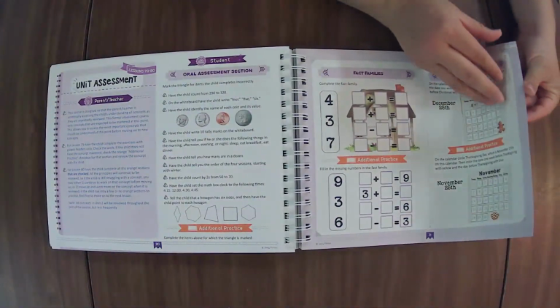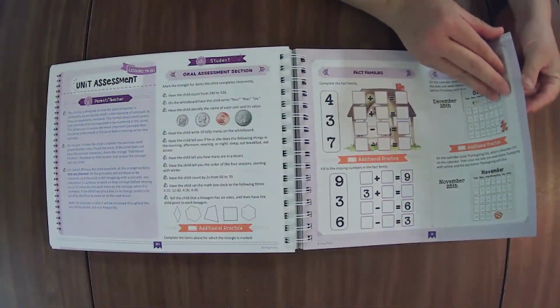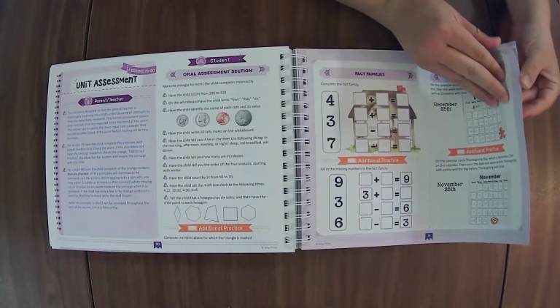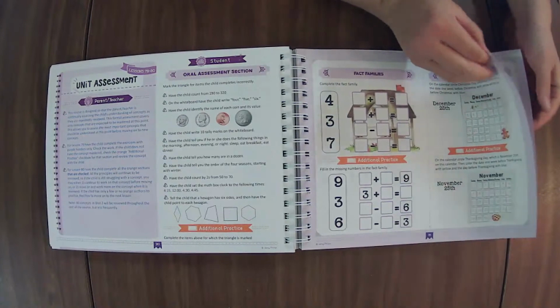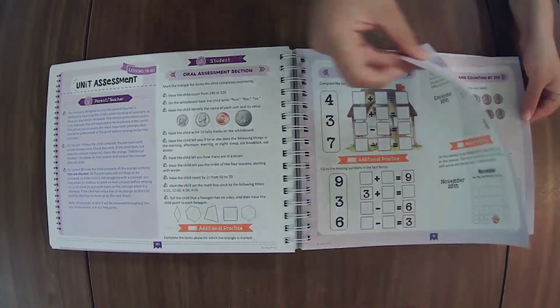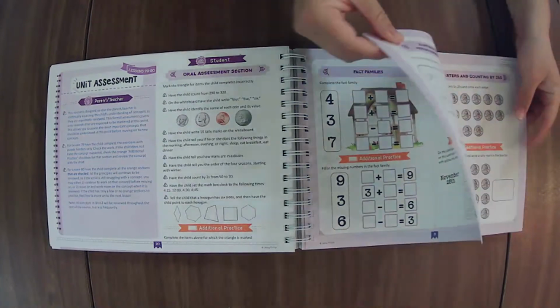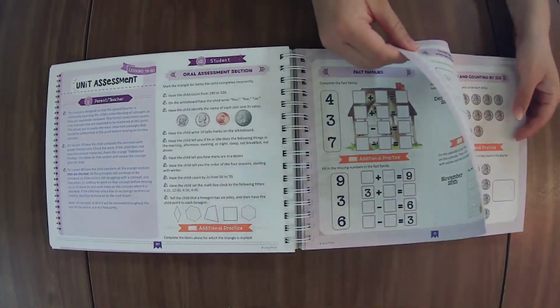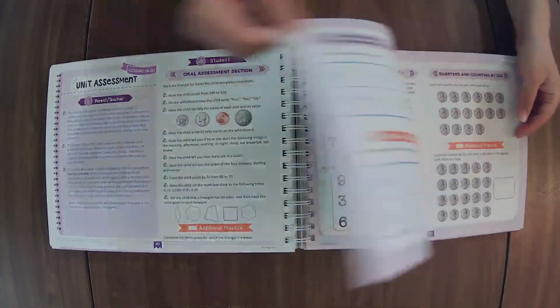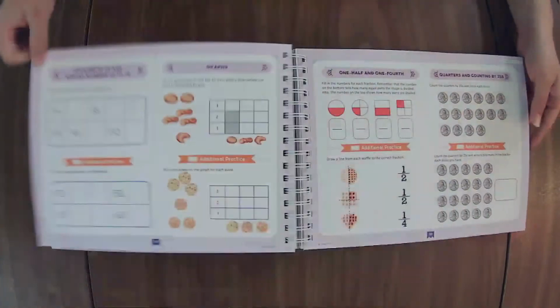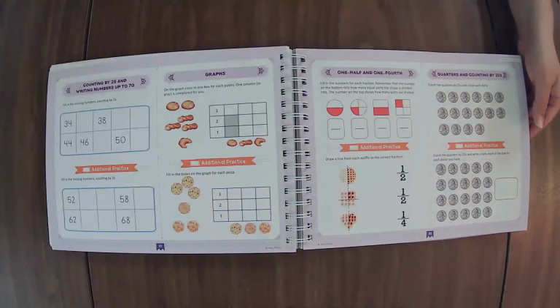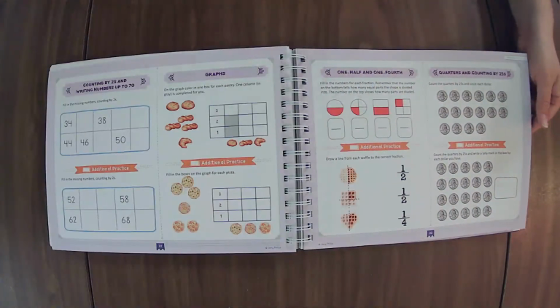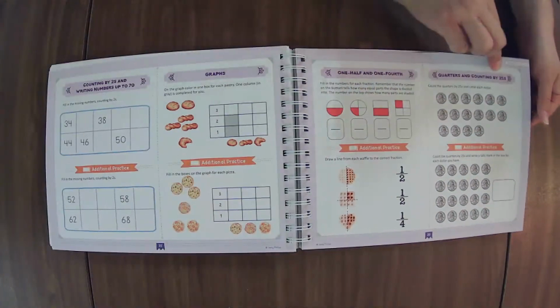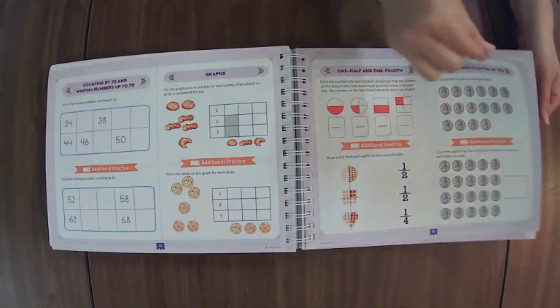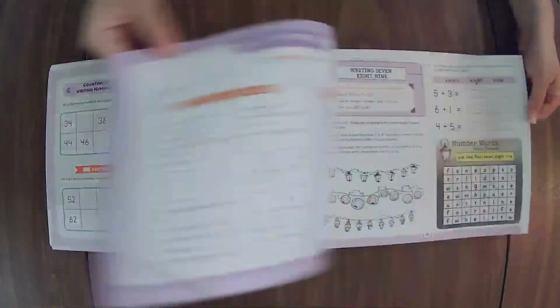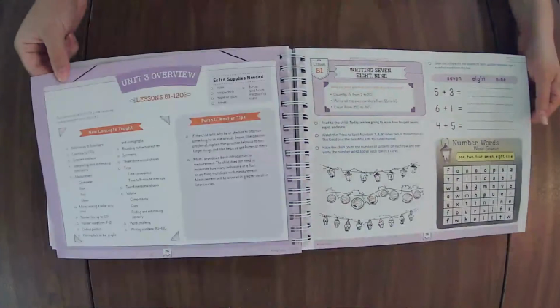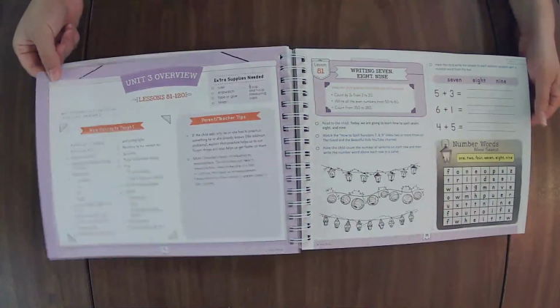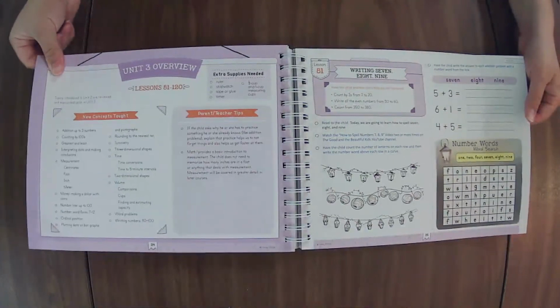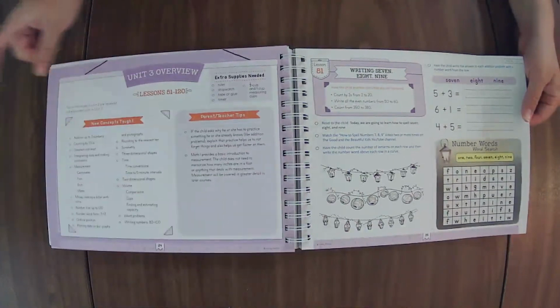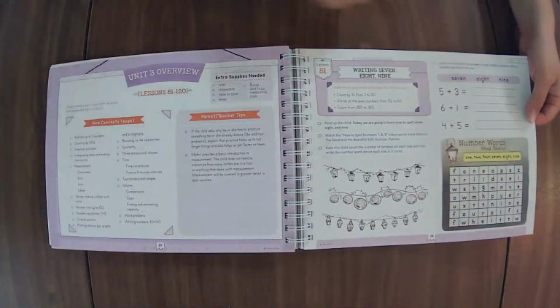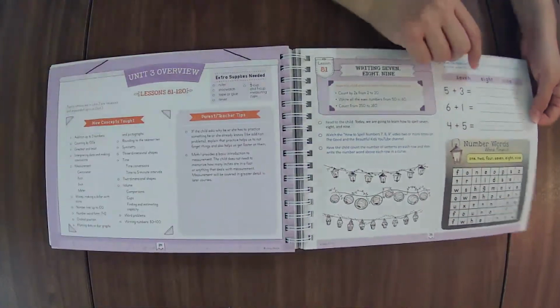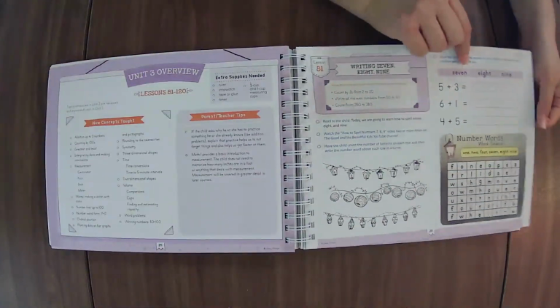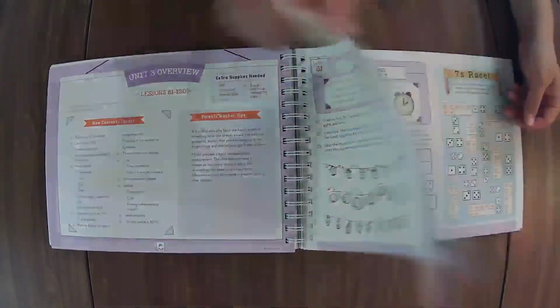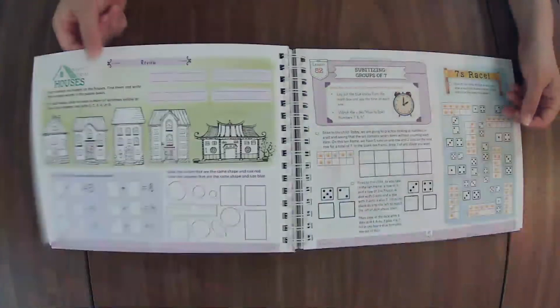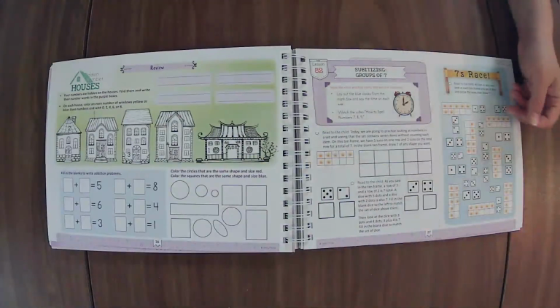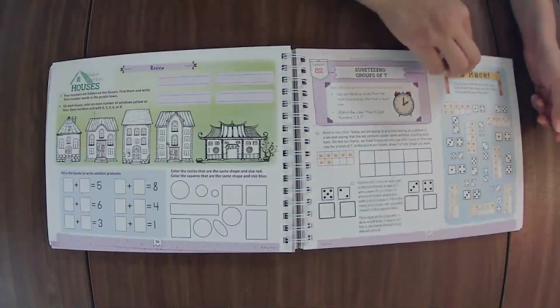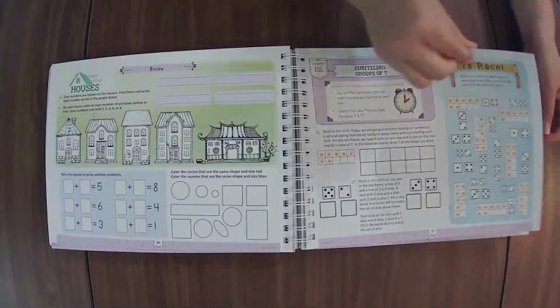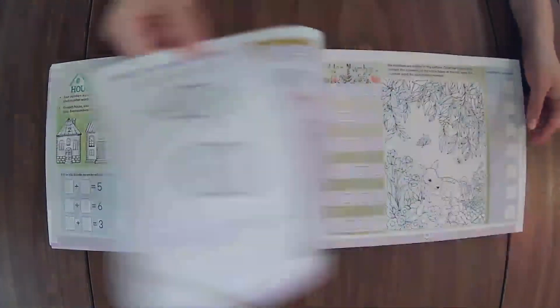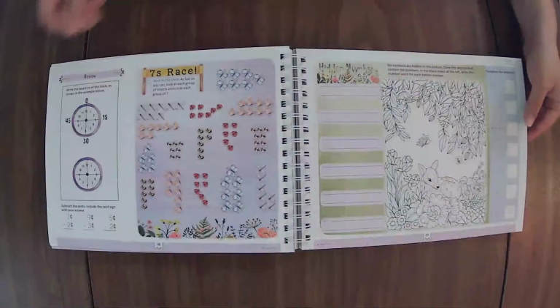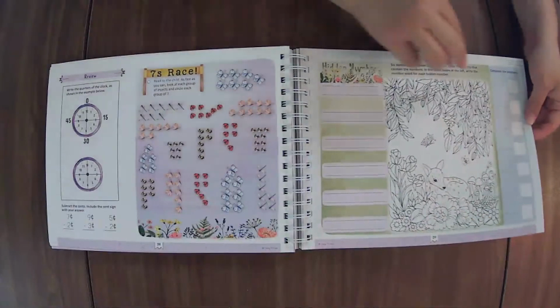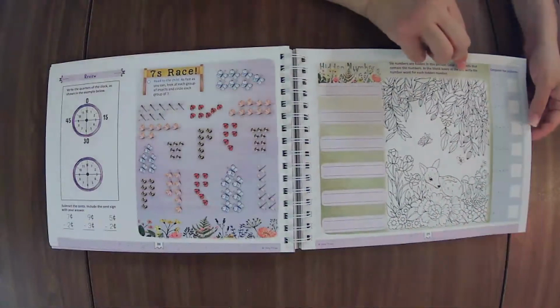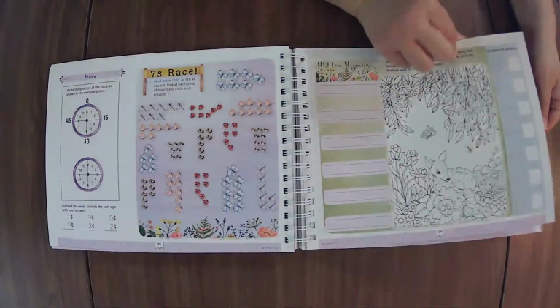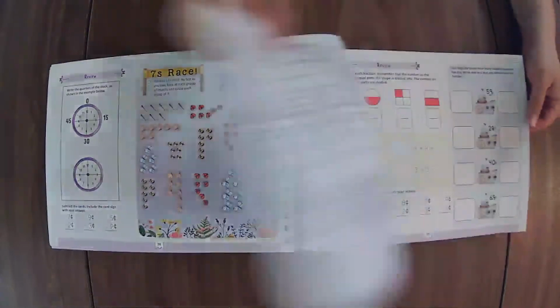Here's an assessment. Lesson 79 will be that top purple section. And if any additional practice is needed, that will be Lesson 80.